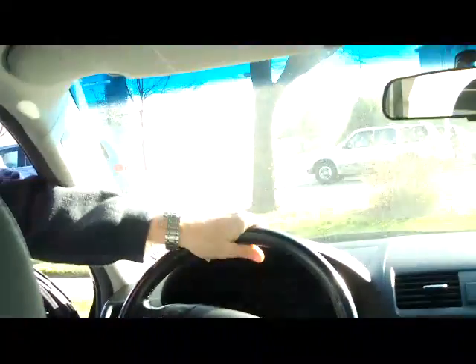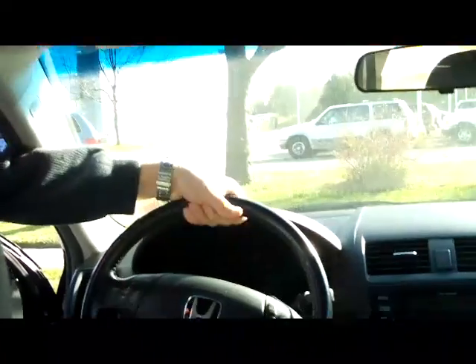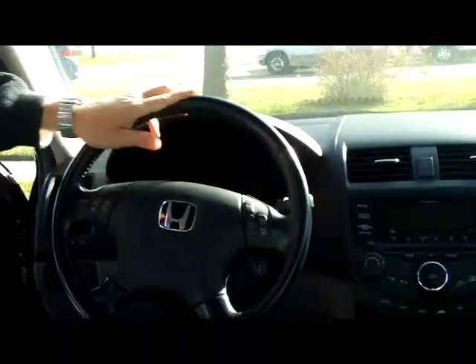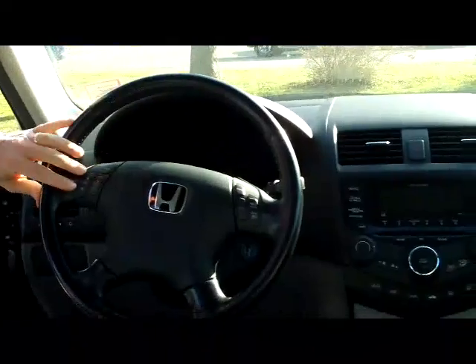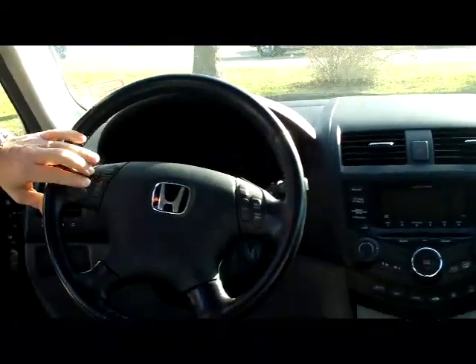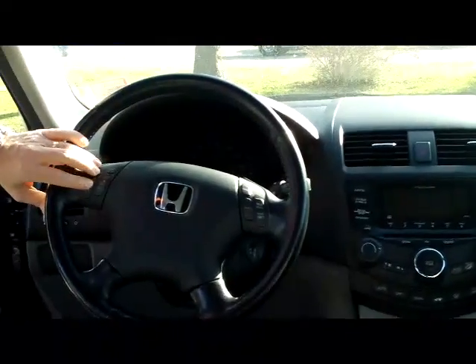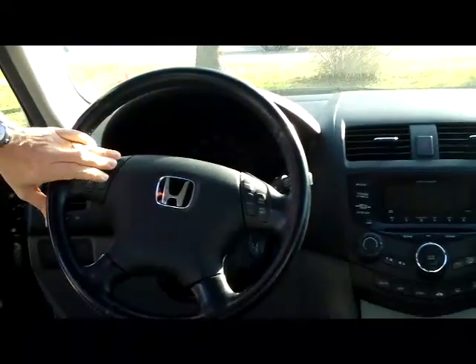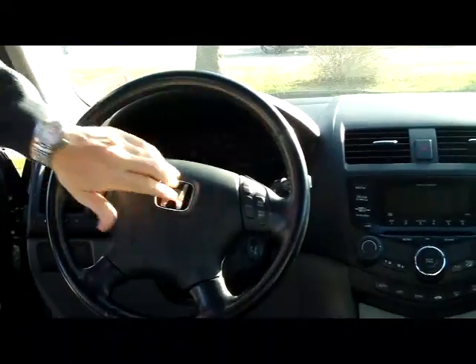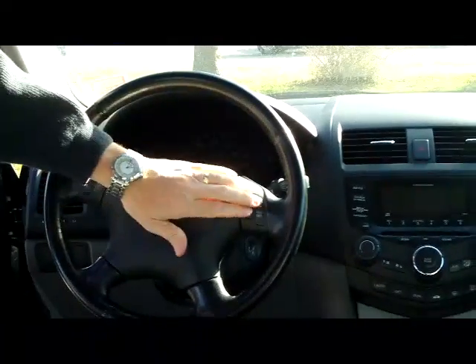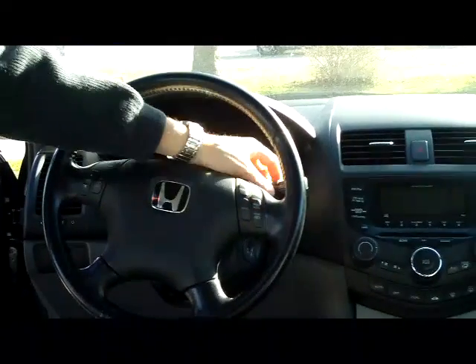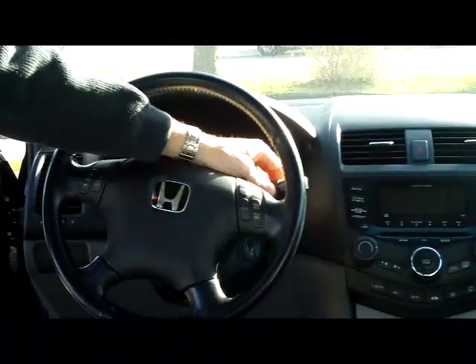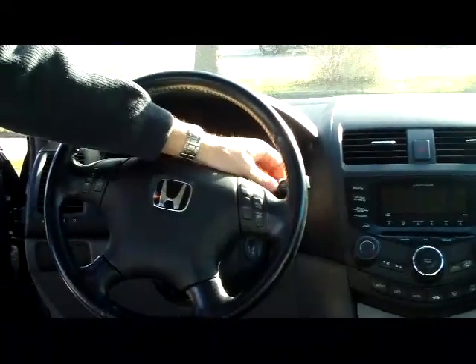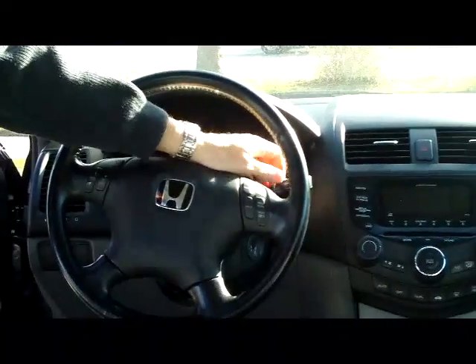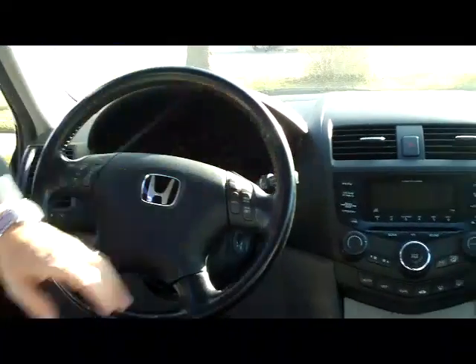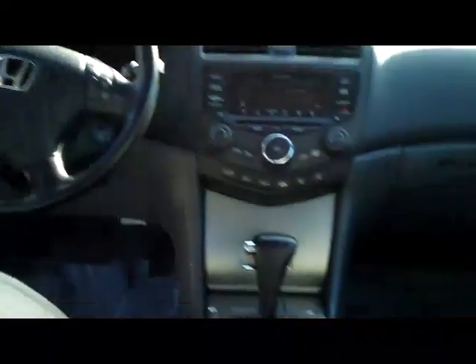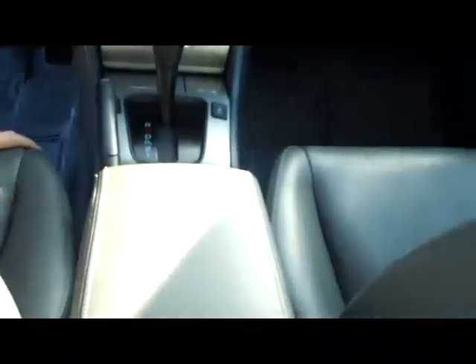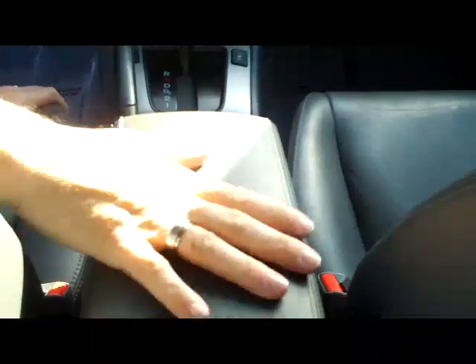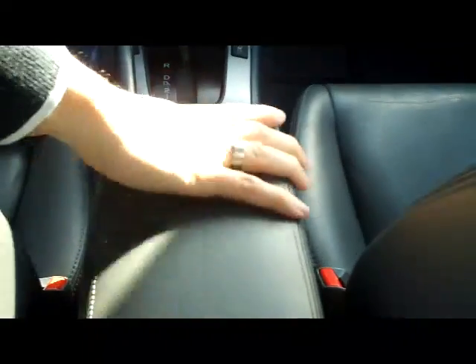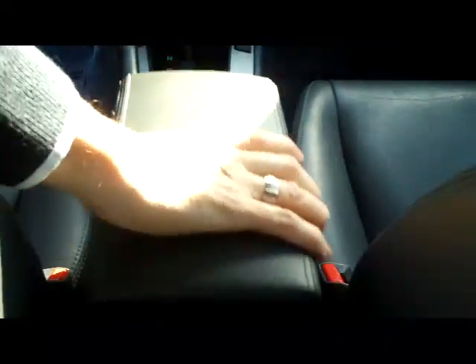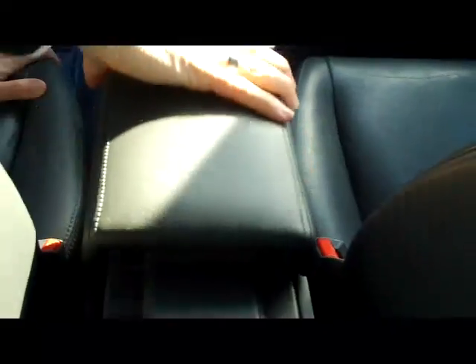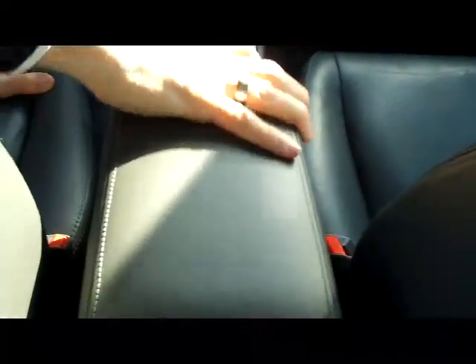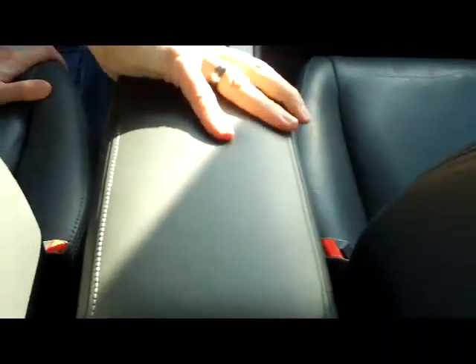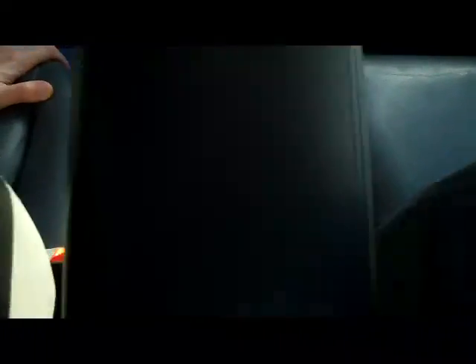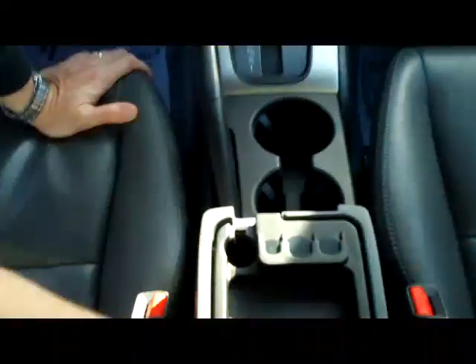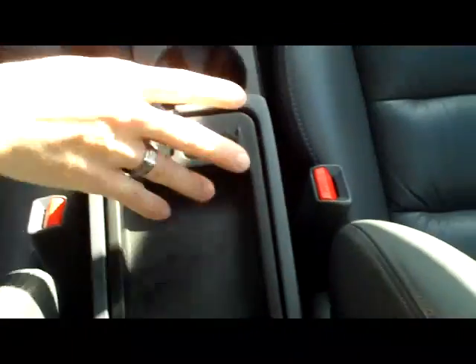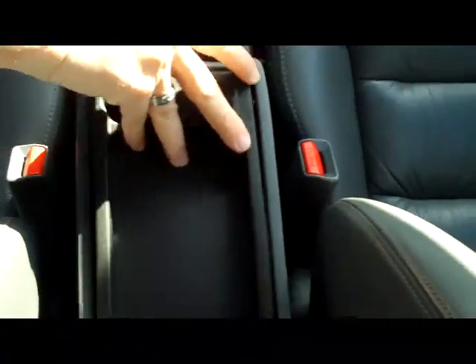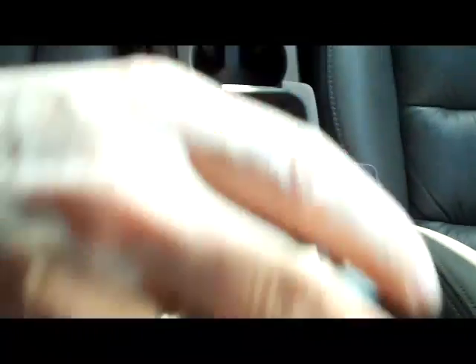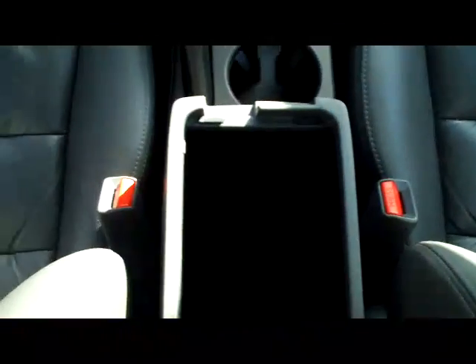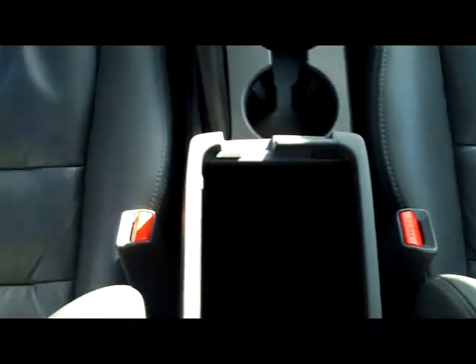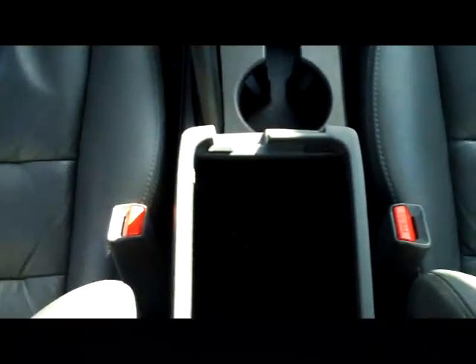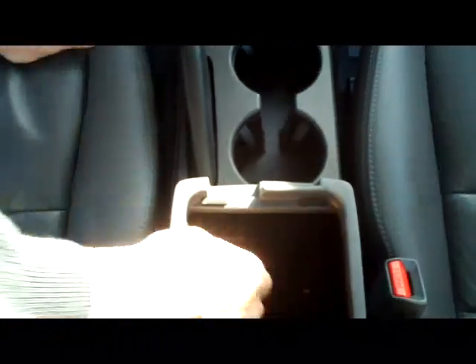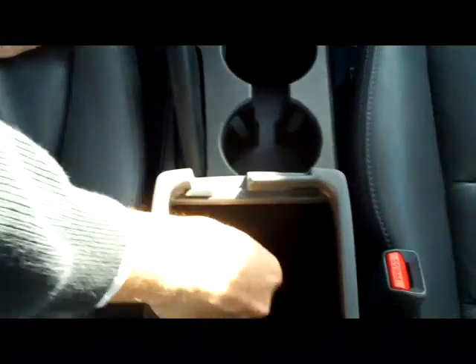Leather-wrapped steering wheel with fingertip control for your radio, cruise, and intermittent wipers. You have leather seats and leather armrests, which are adjustable. Lots of room on the interior, plus storage and a power outlet.